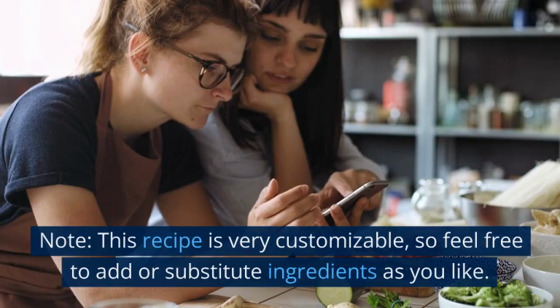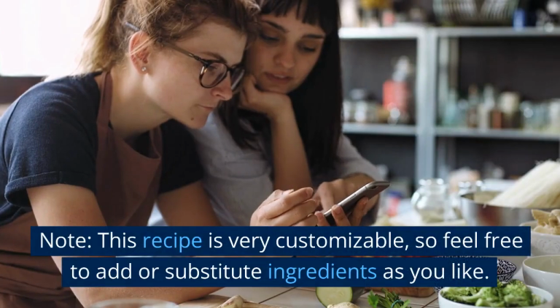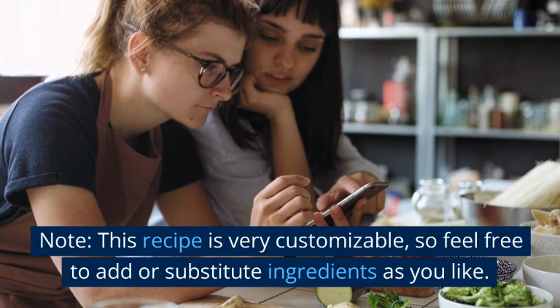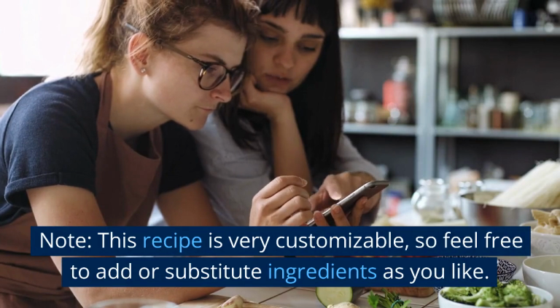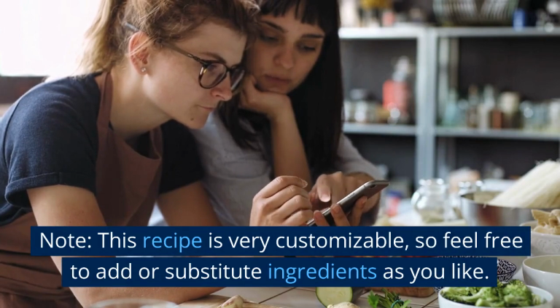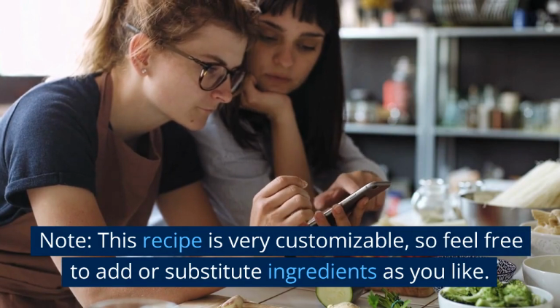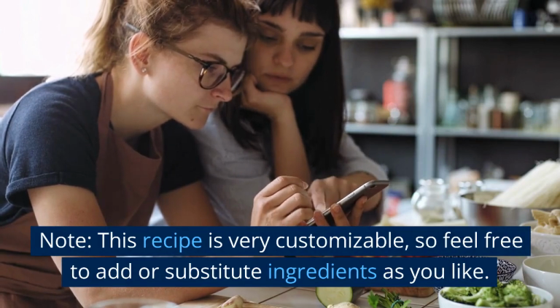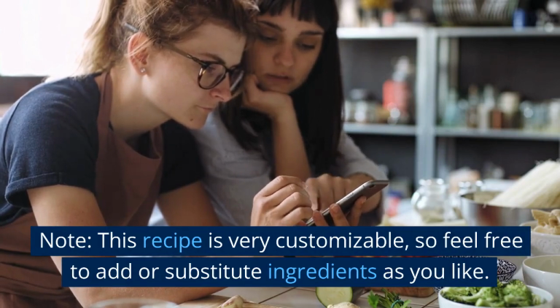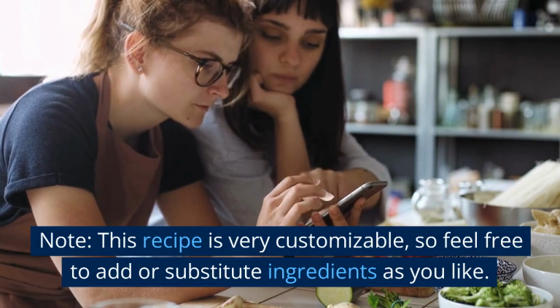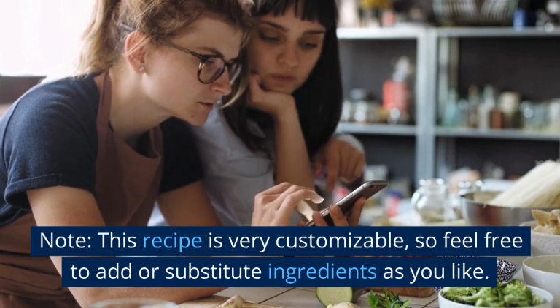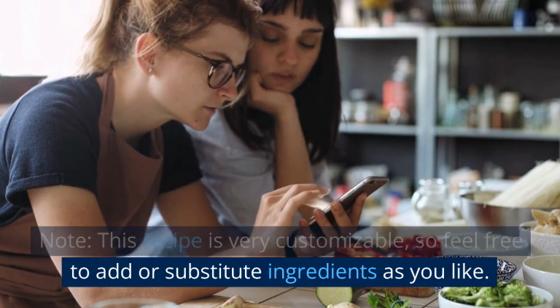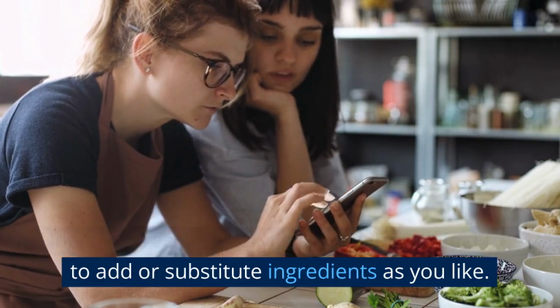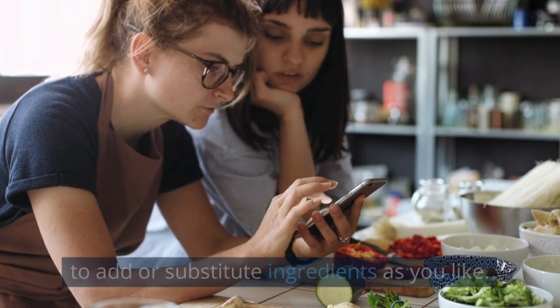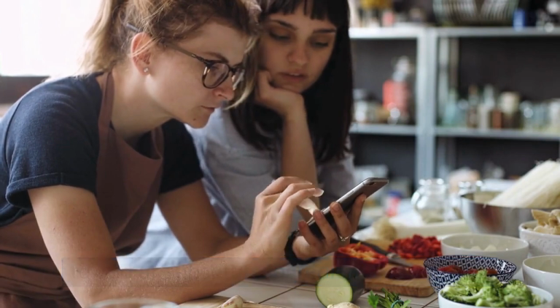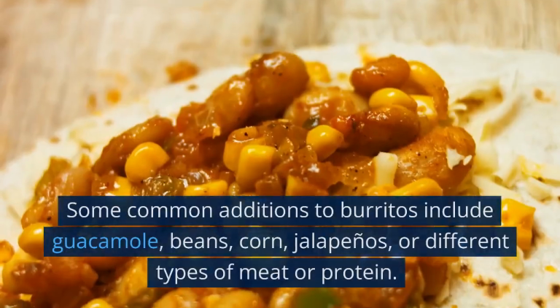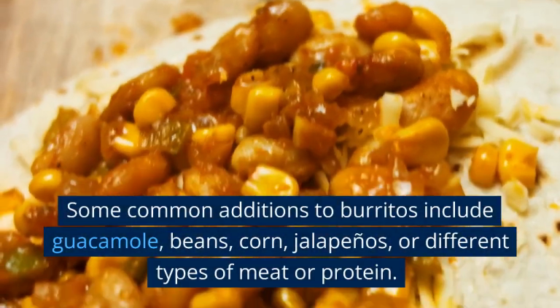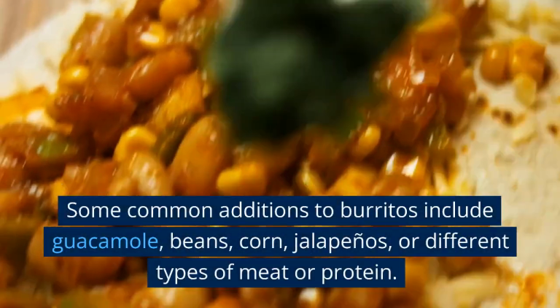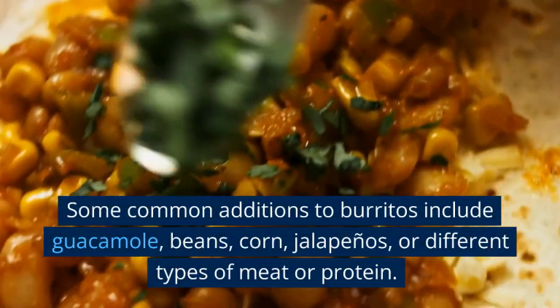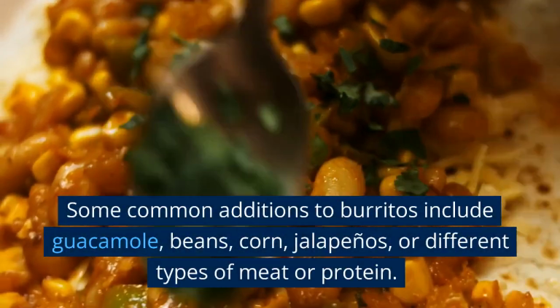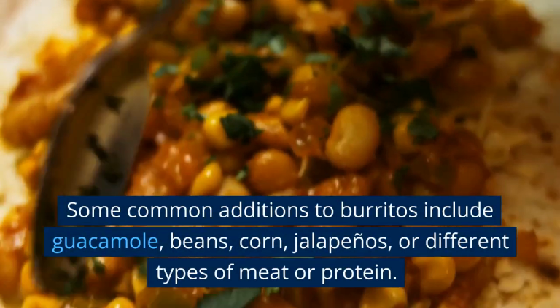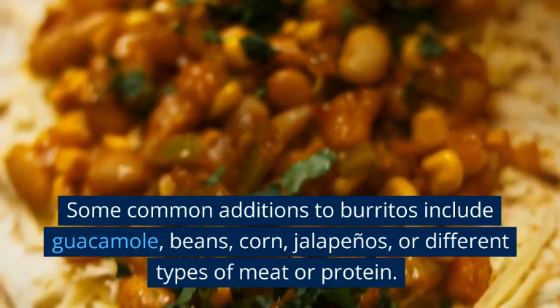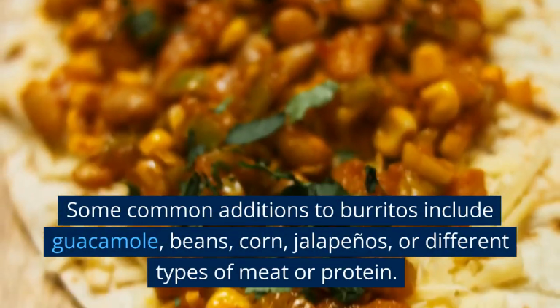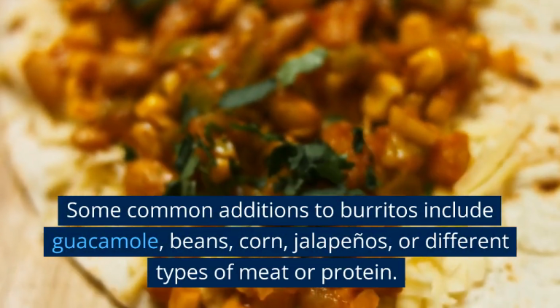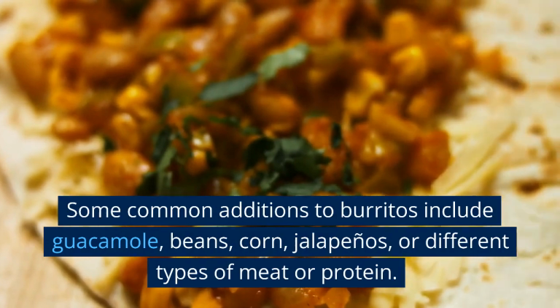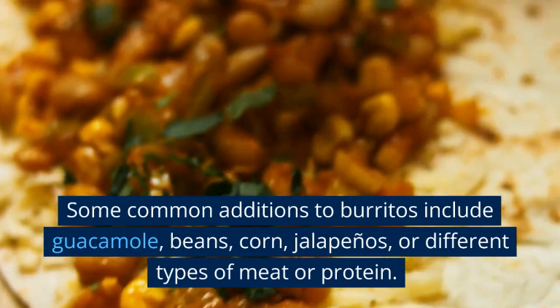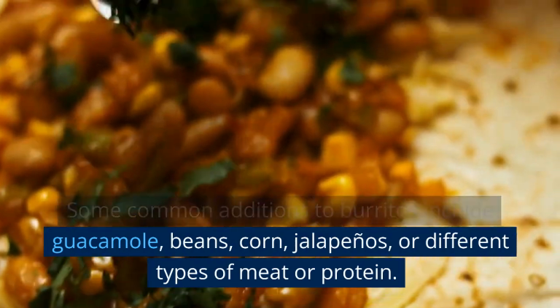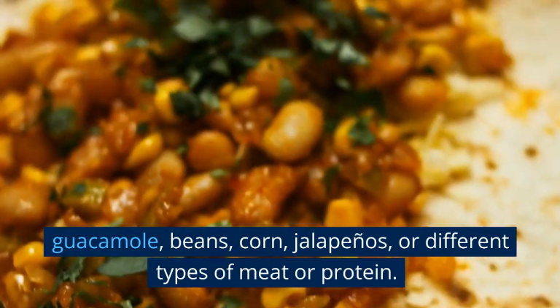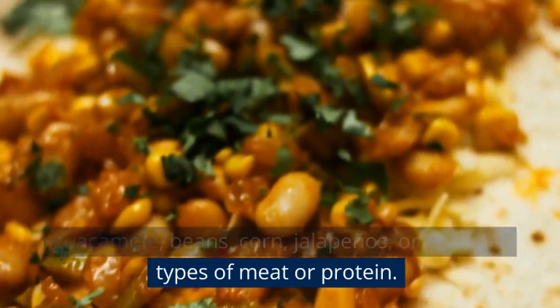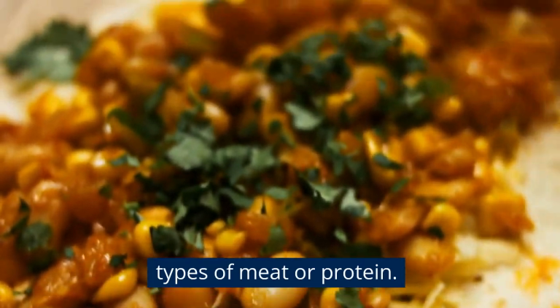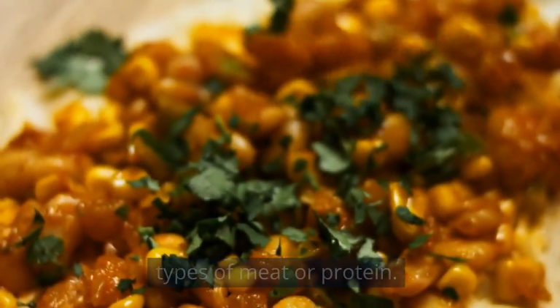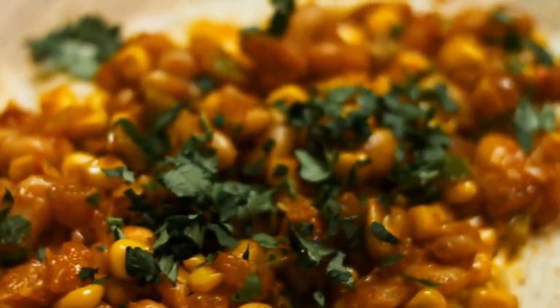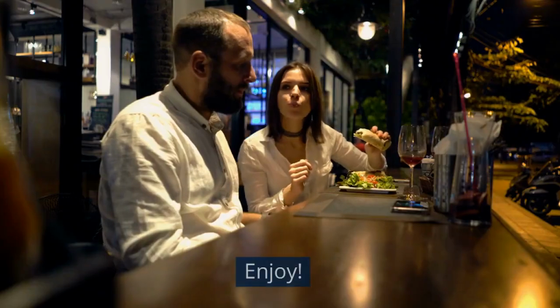Note: this recipe is very customizable, so feel free to add or substitute ingredients as you like. Some common additions to burritos include guacamole, beans, corn, jalapenos, or different types of meat or protein. Enjoy!